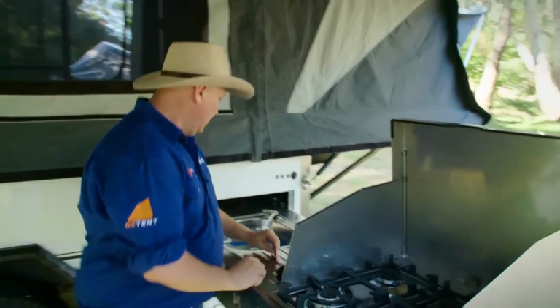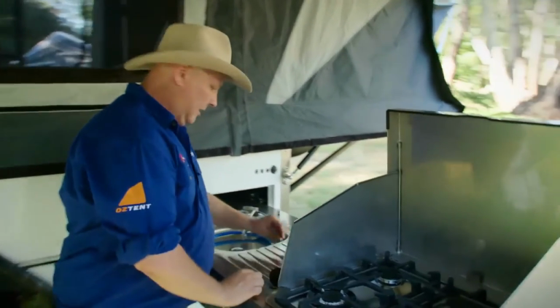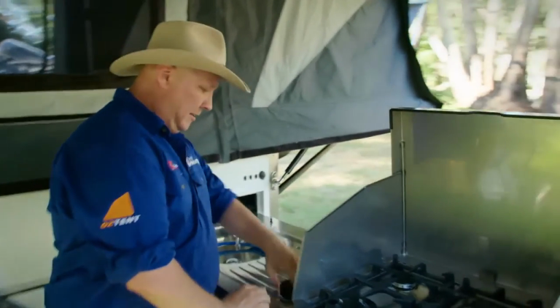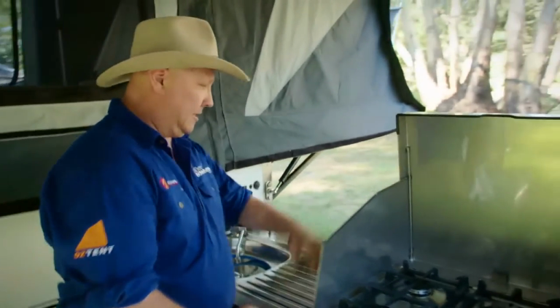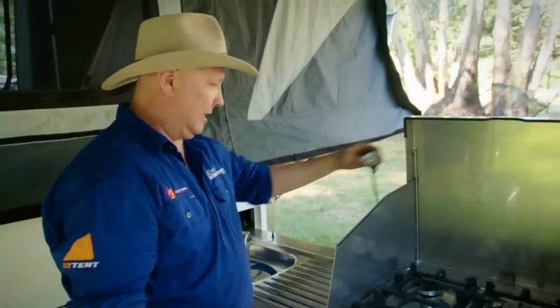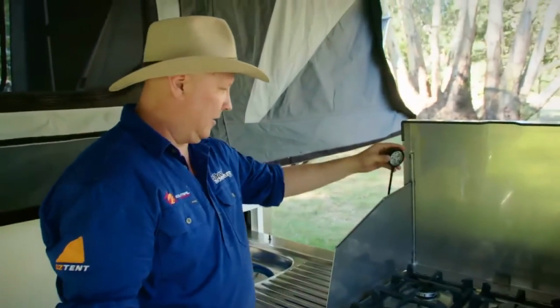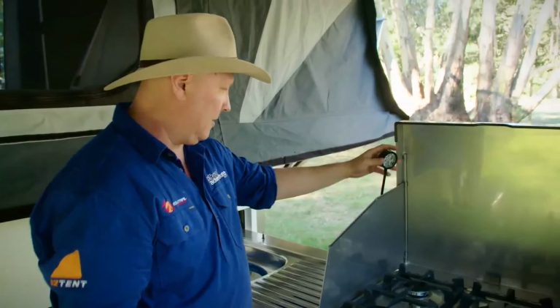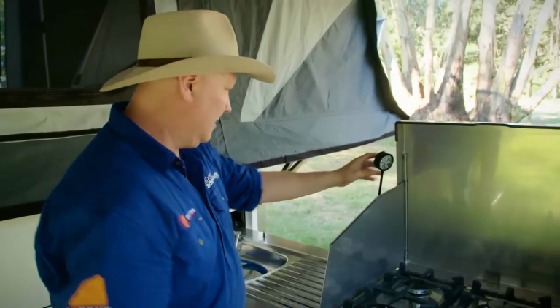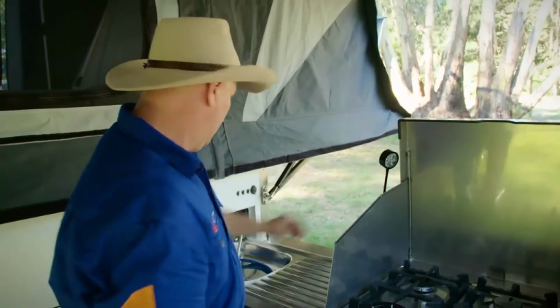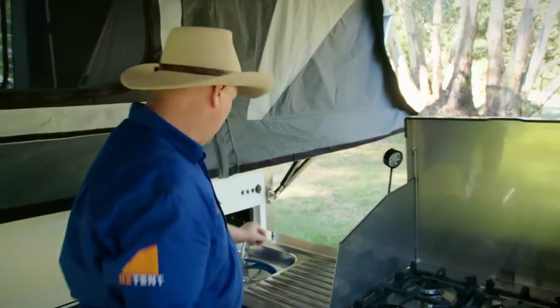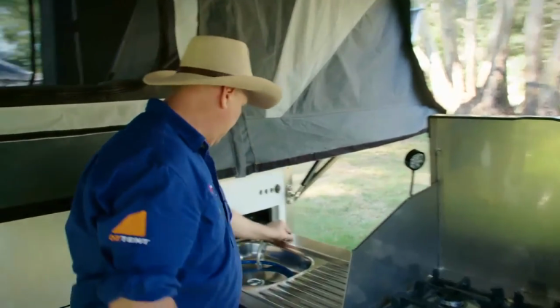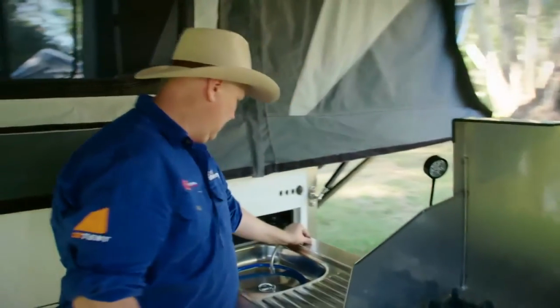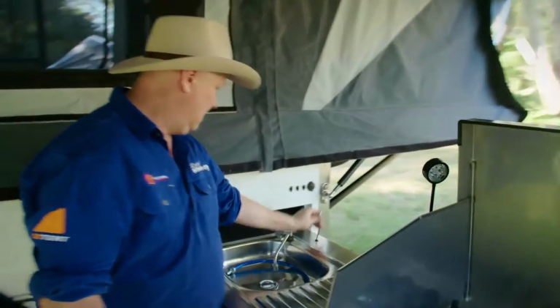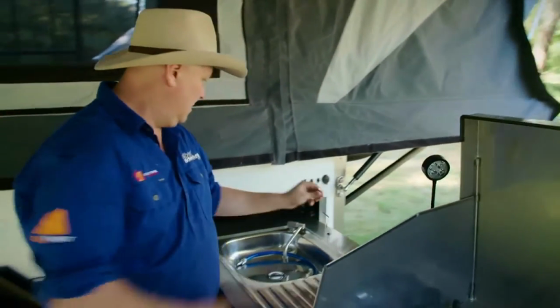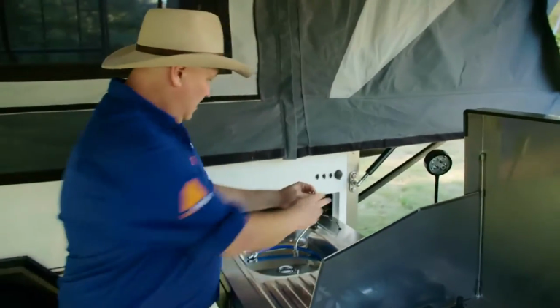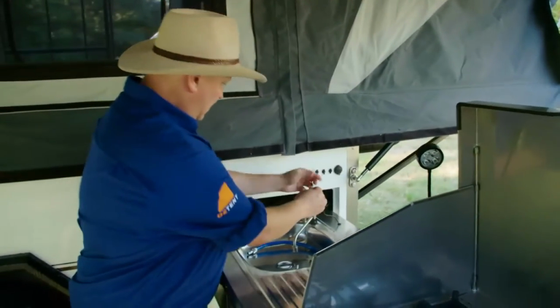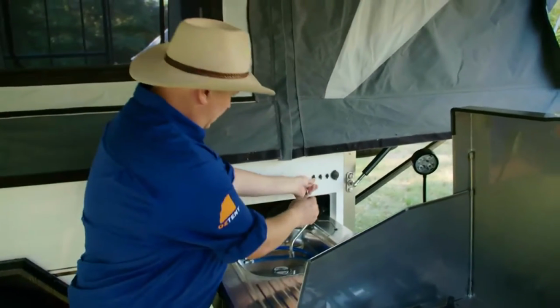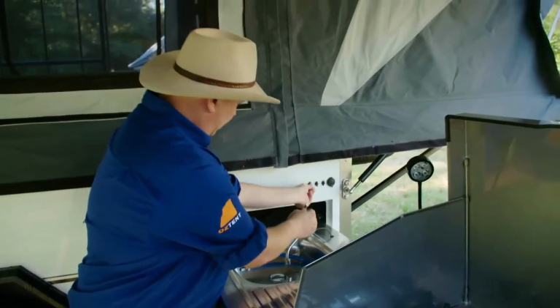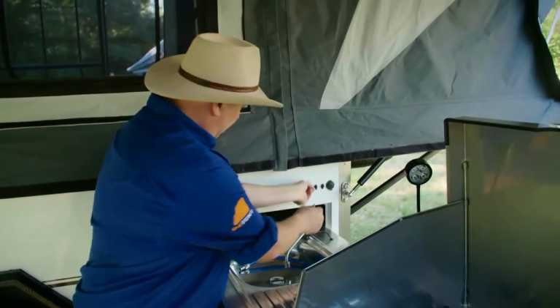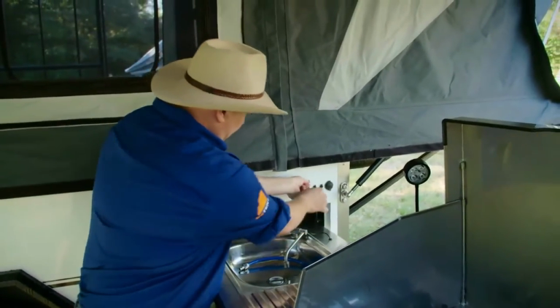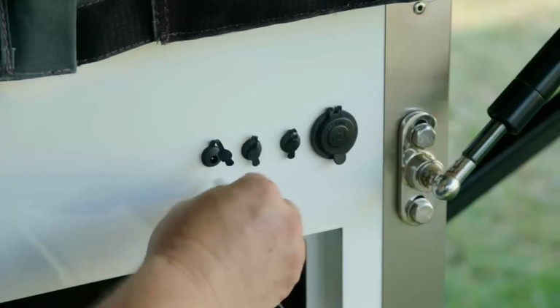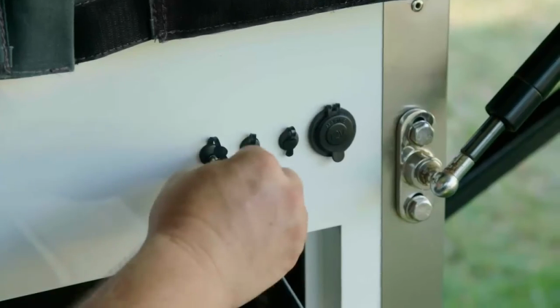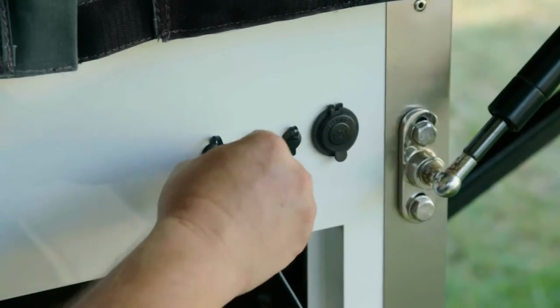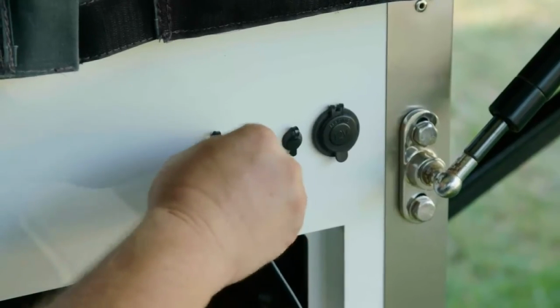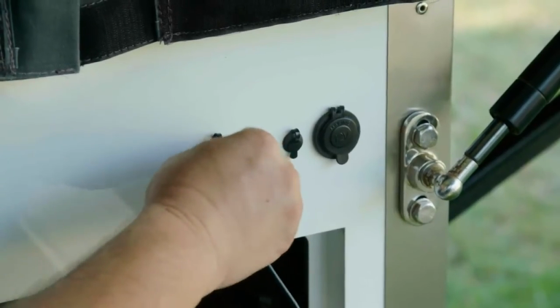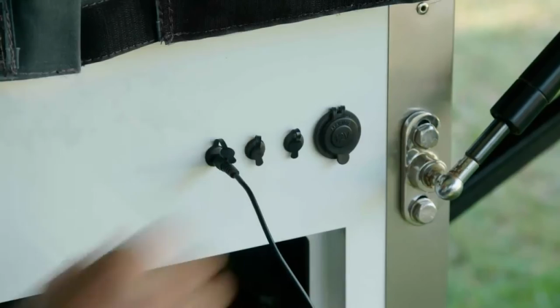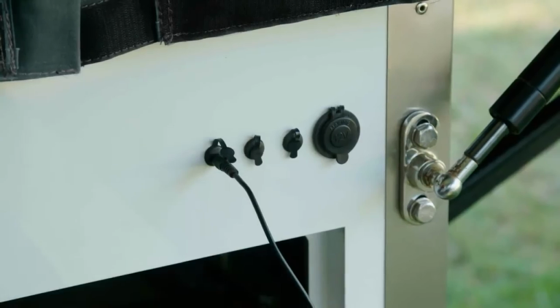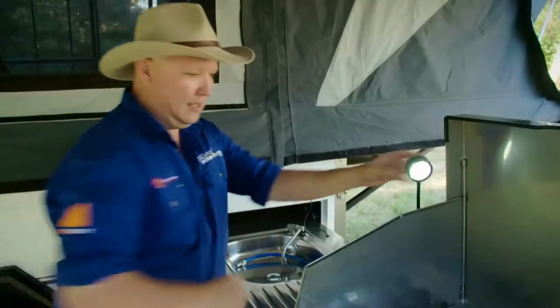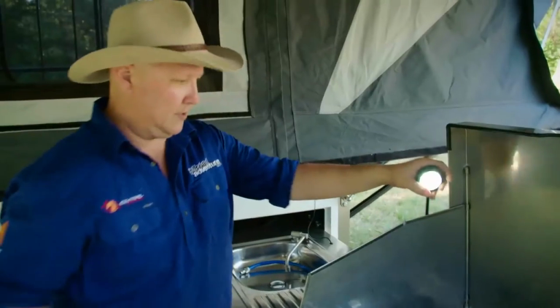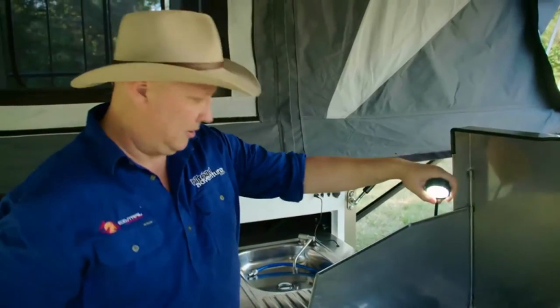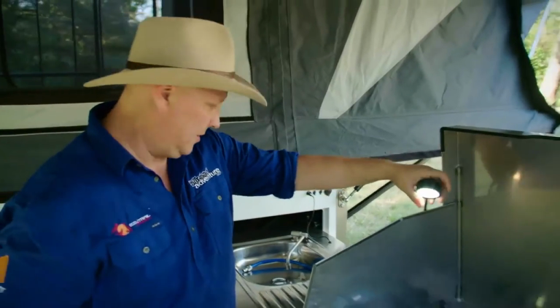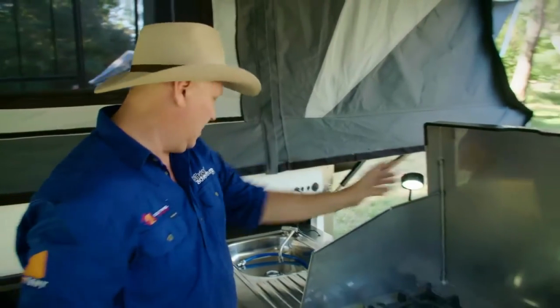The next step is to get your light going. It pops up there, straight into this little plug, and now you've got some light as well.